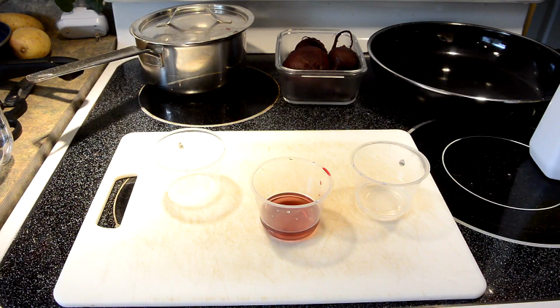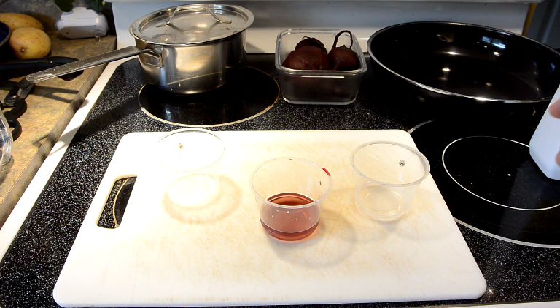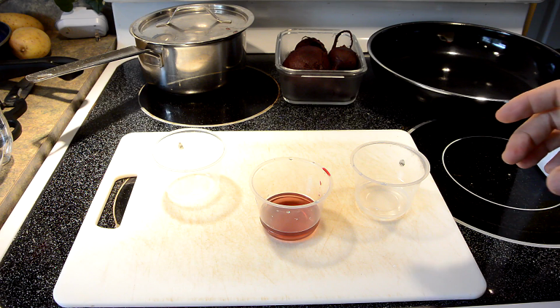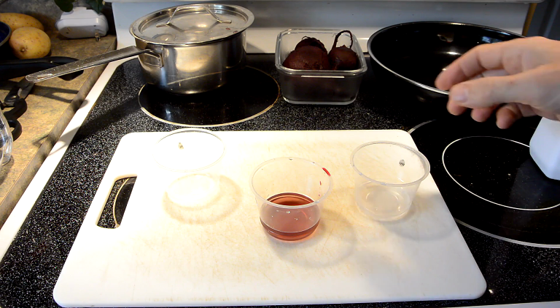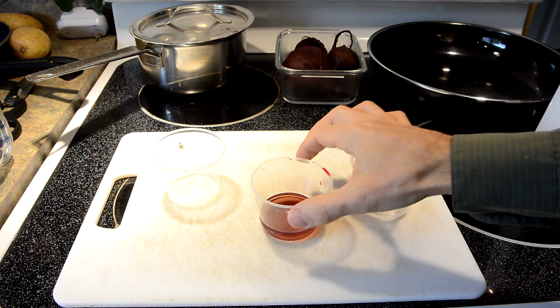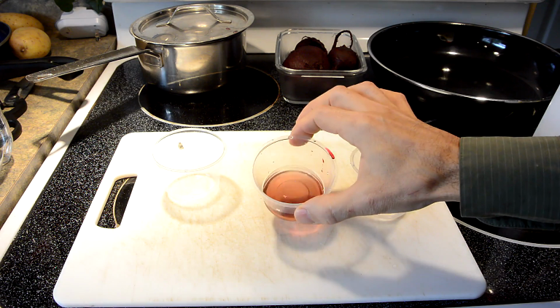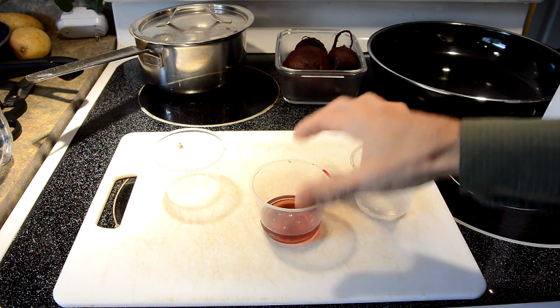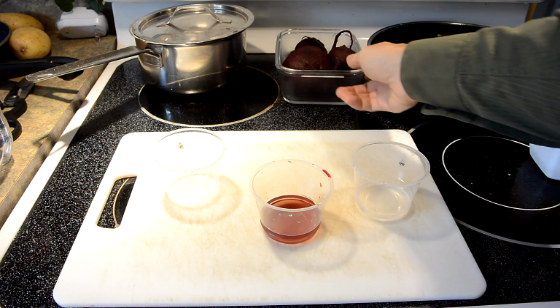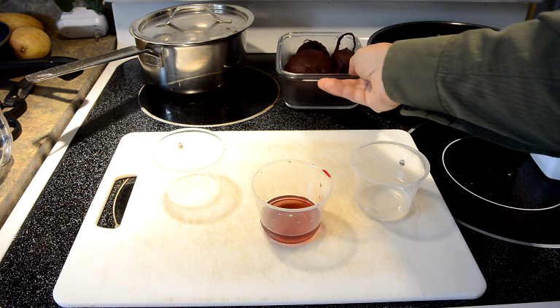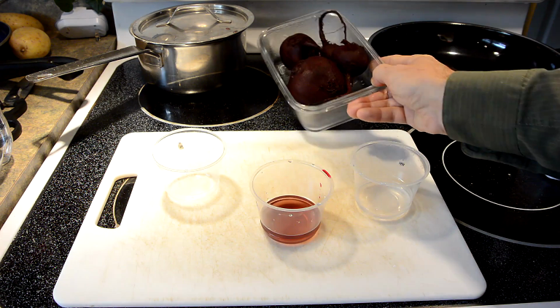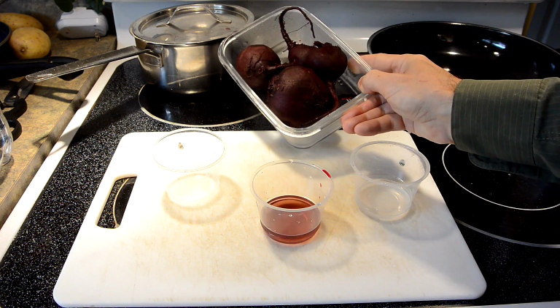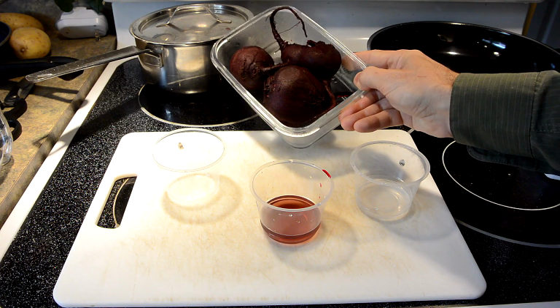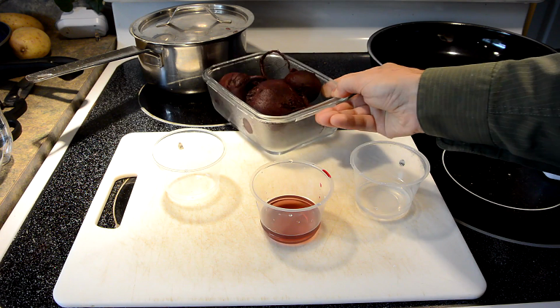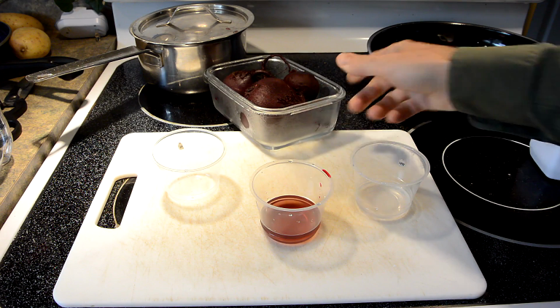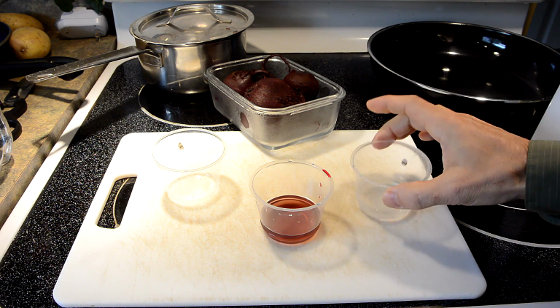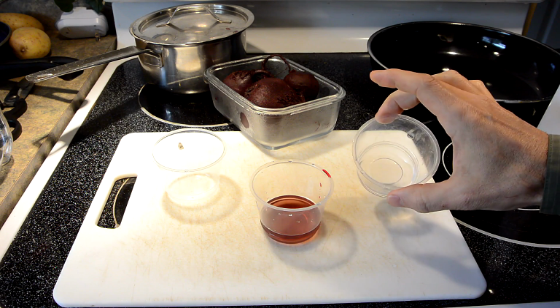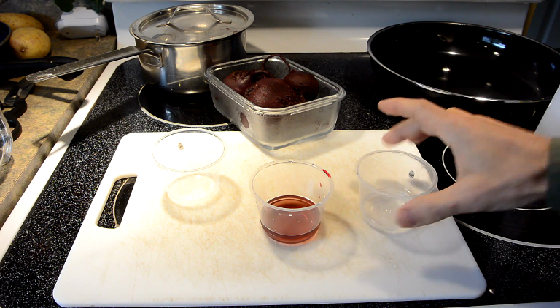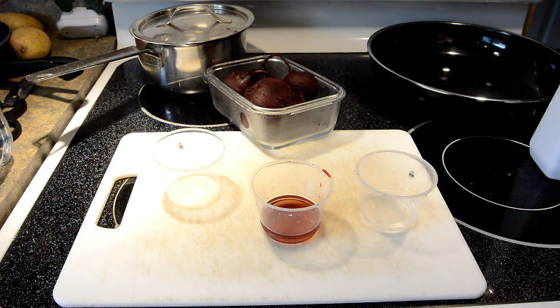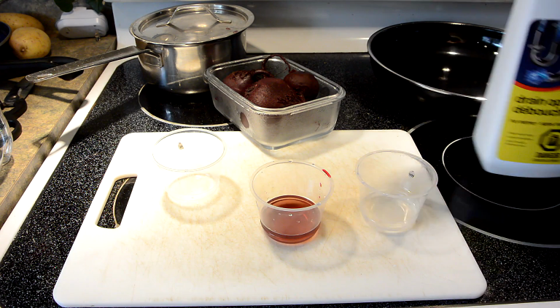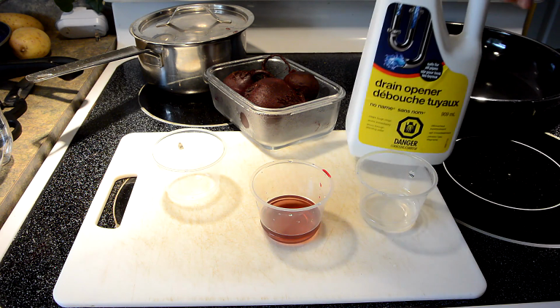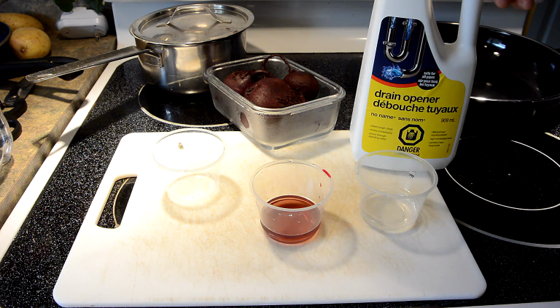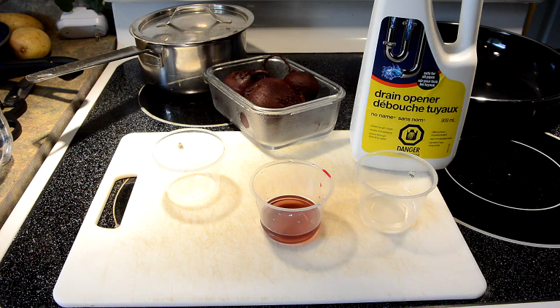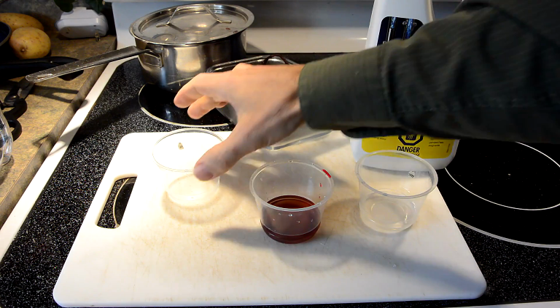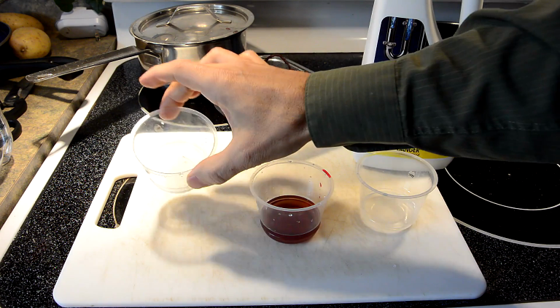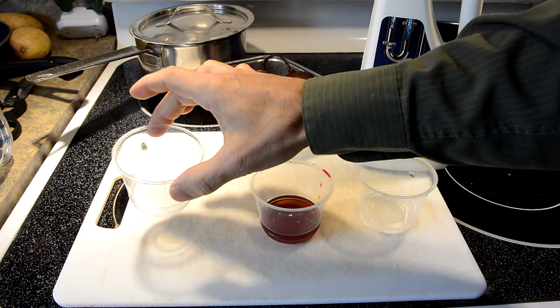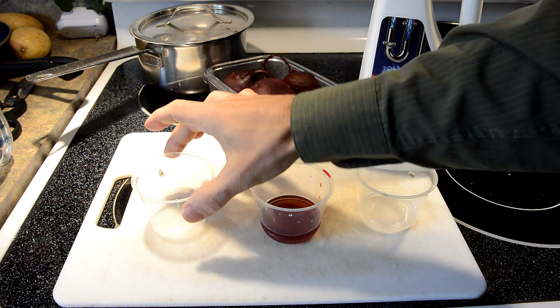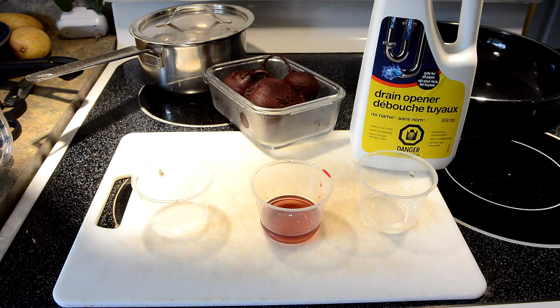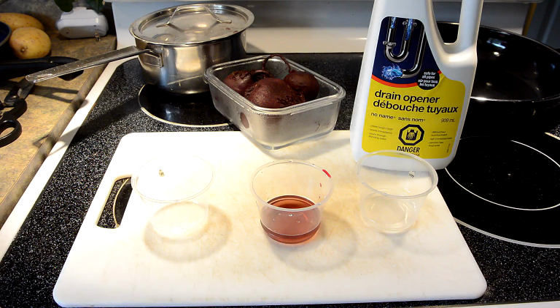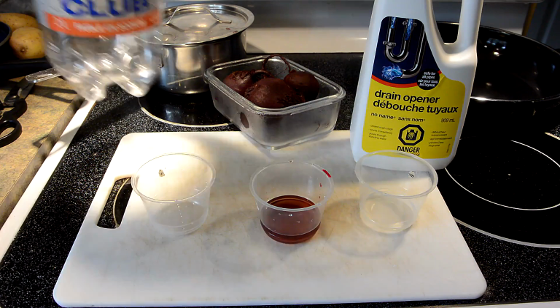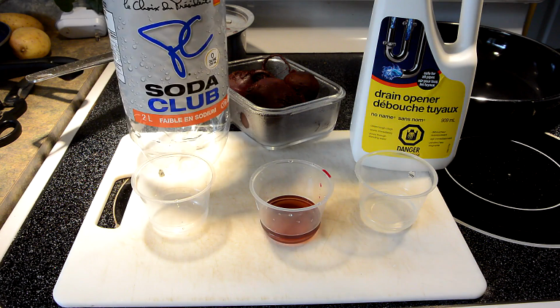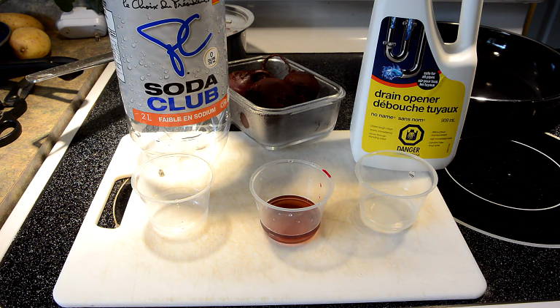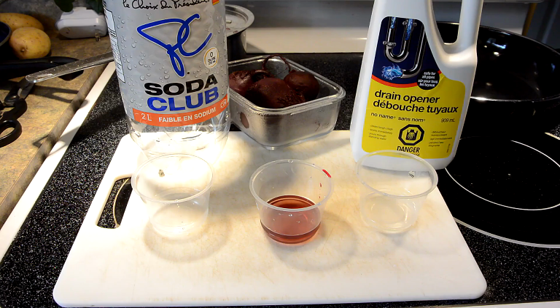So, what are these mysterious chemicals? This is actually just beet juice from boiling the beets. This here is sodium hydroxide from Drano. And this was carbonated water — essentially just club soda.